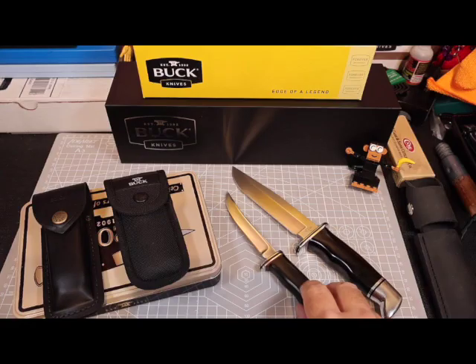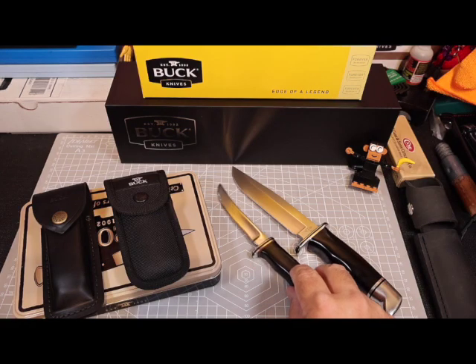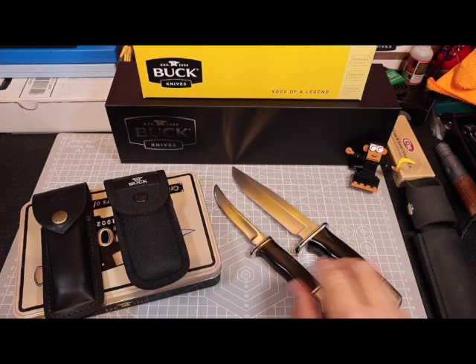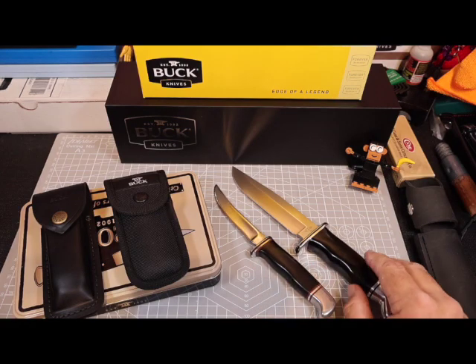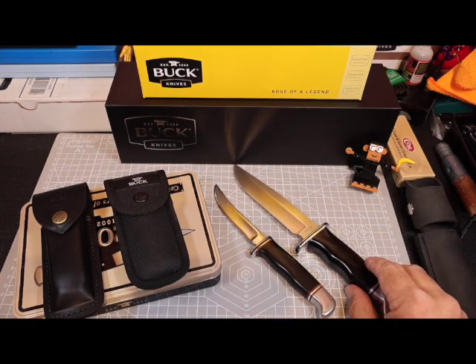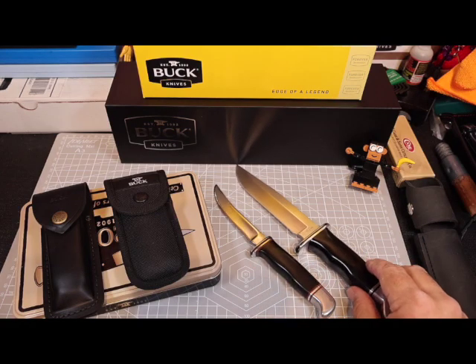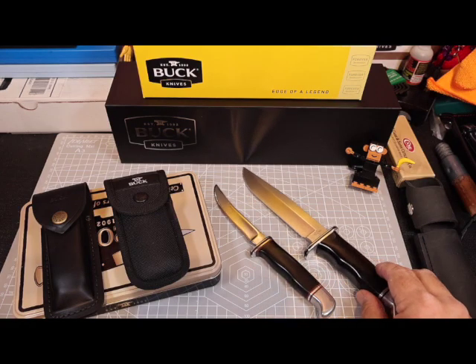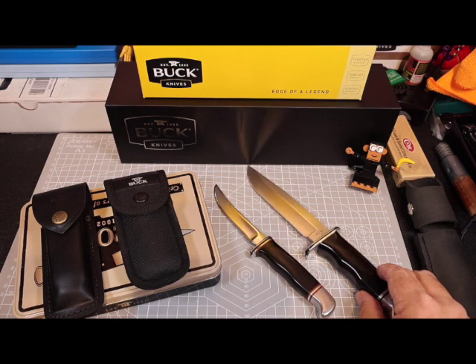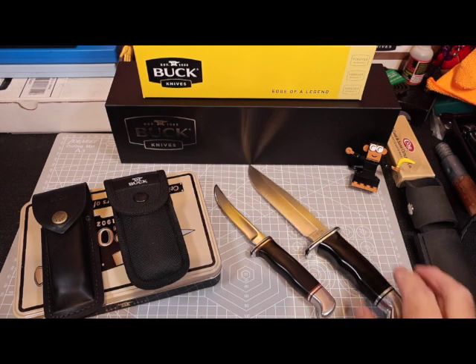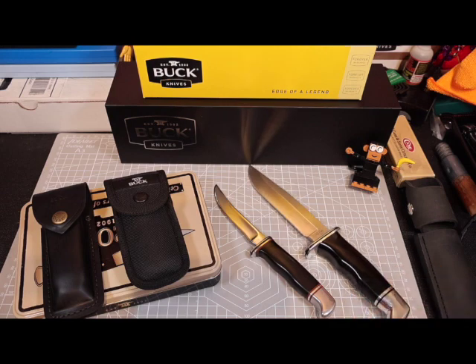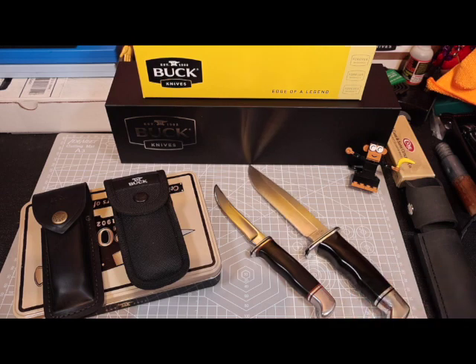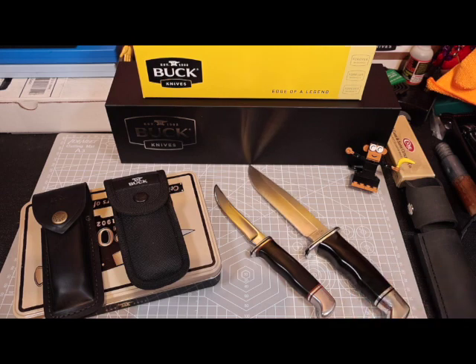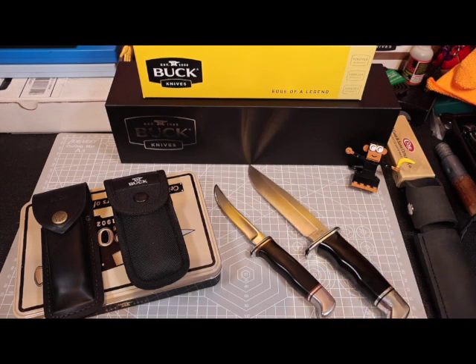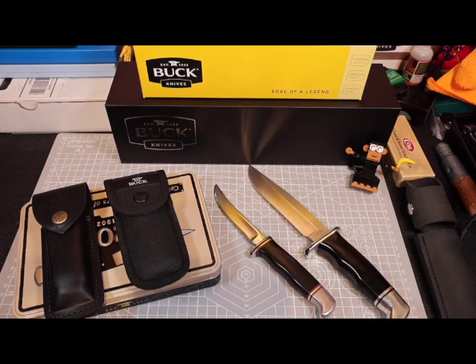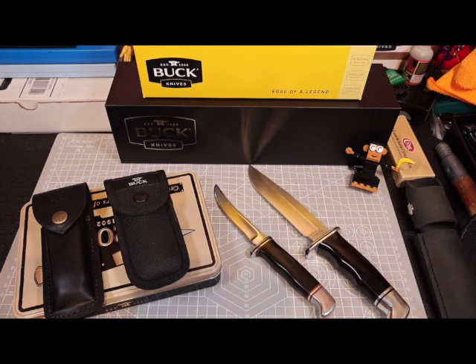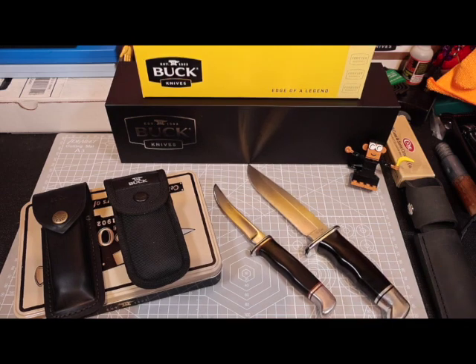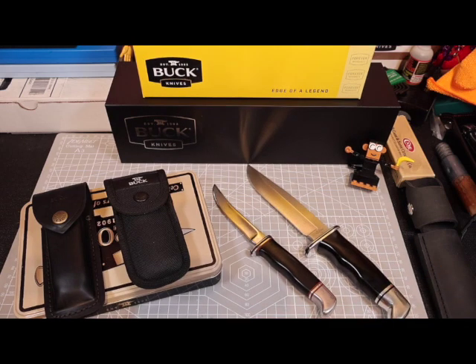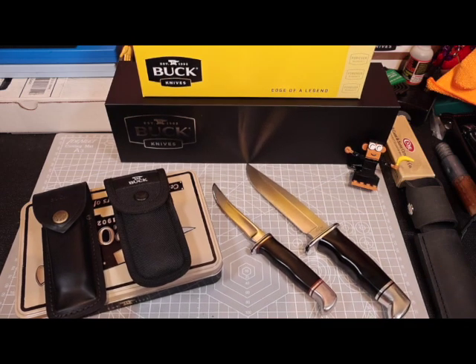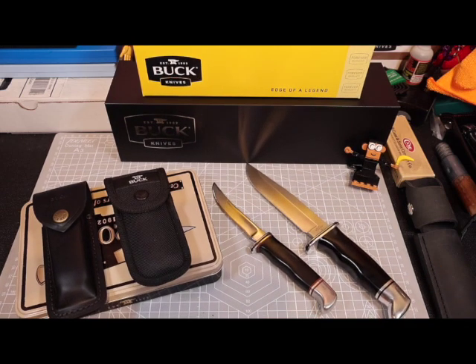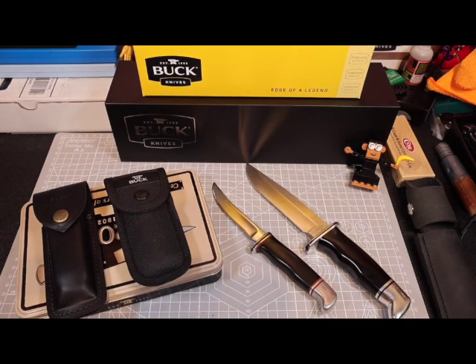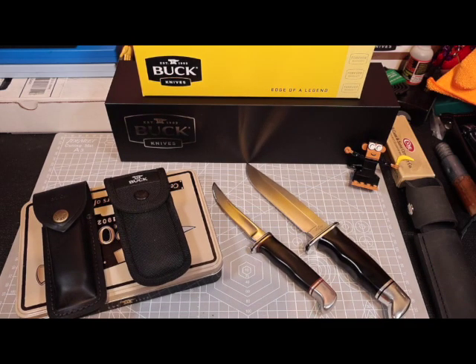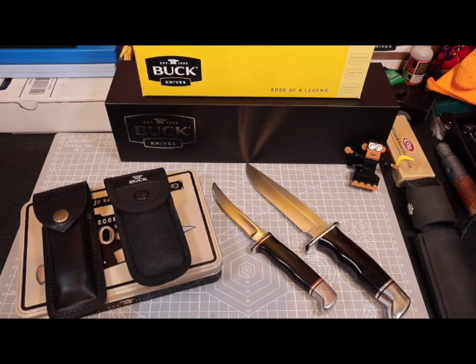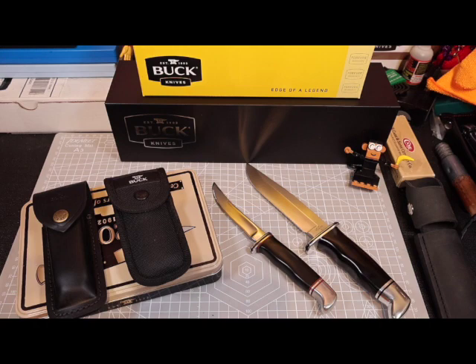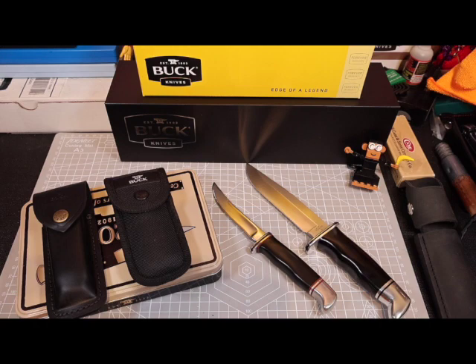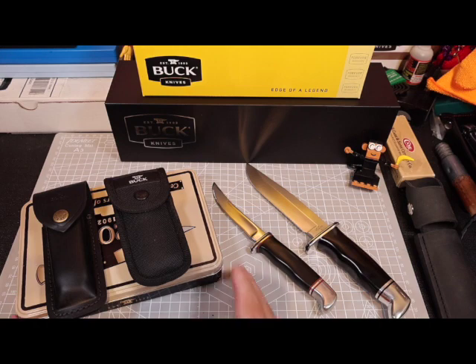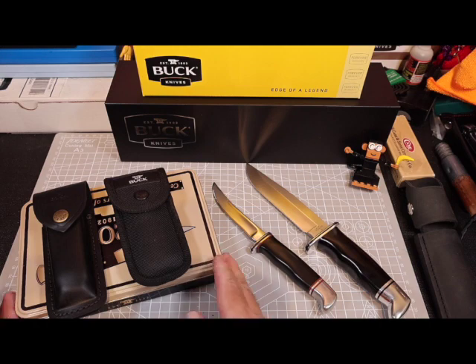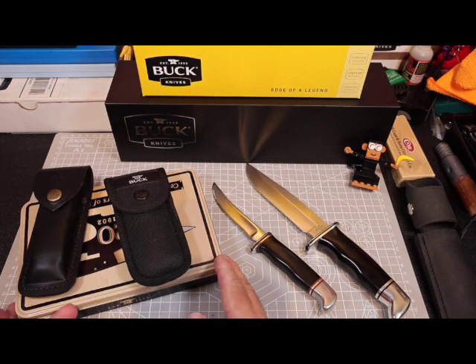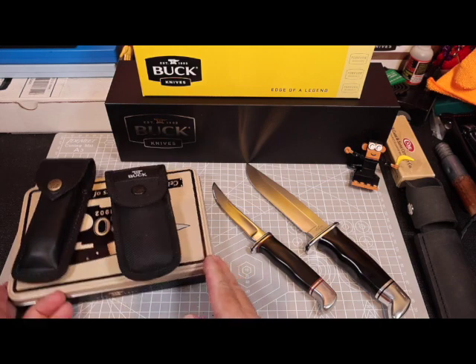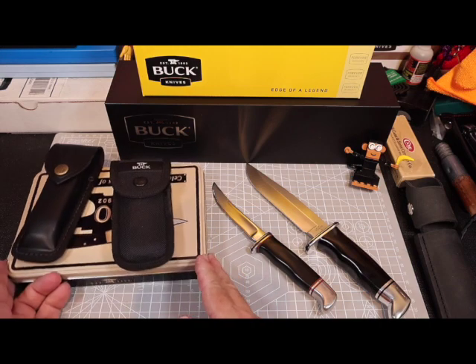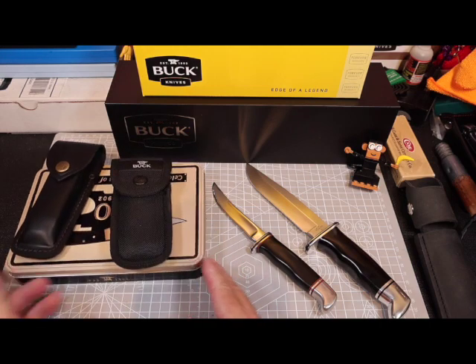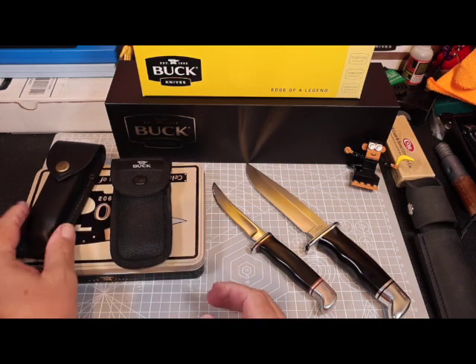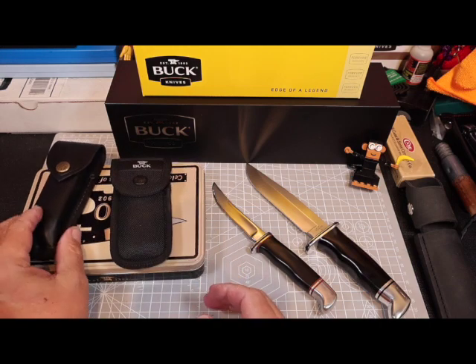So here I am this morning, getting ready to film my unboxing video. Let's go ahead and hear what I had to say about my initial impressions of the knife.